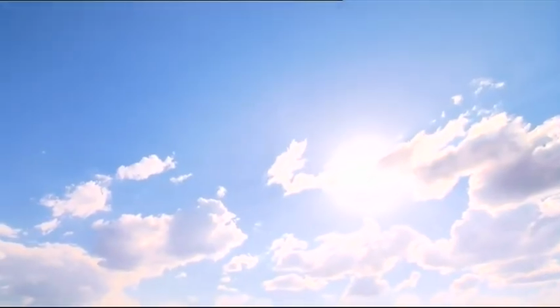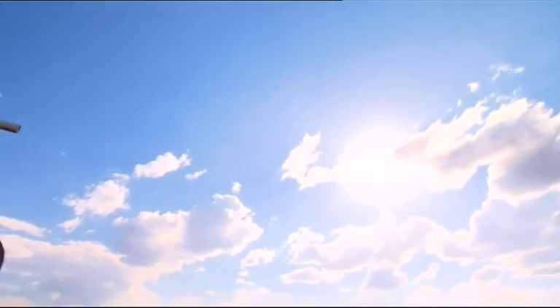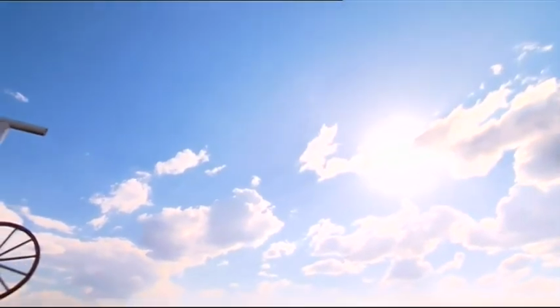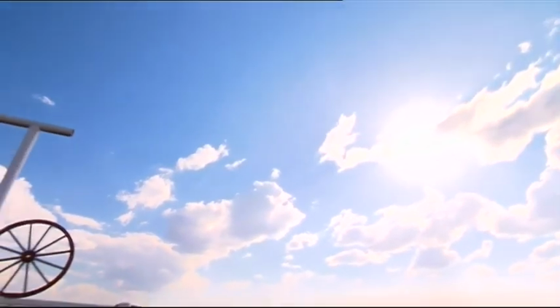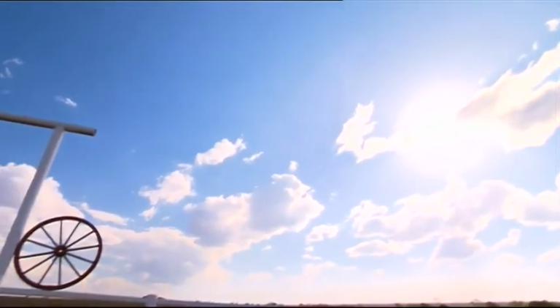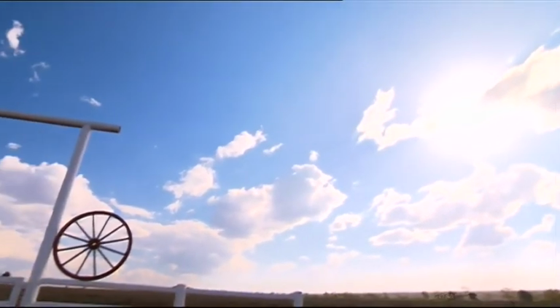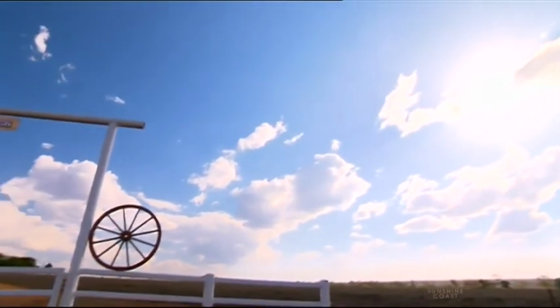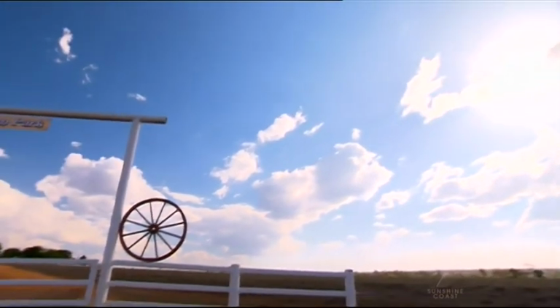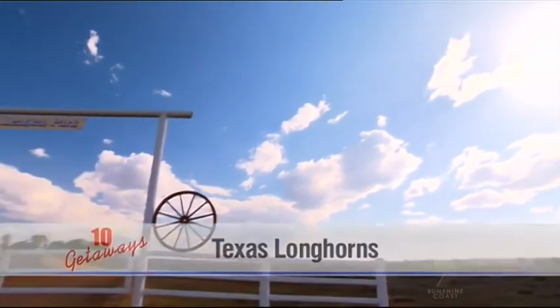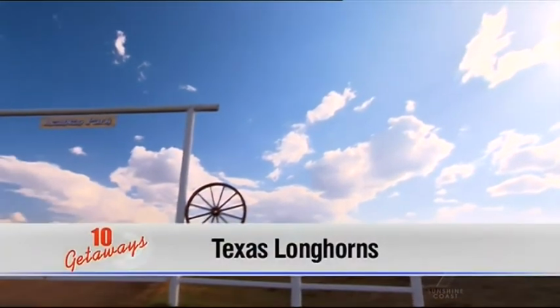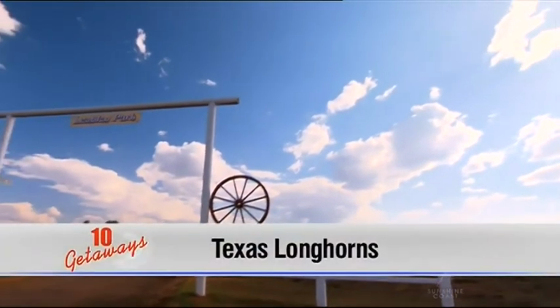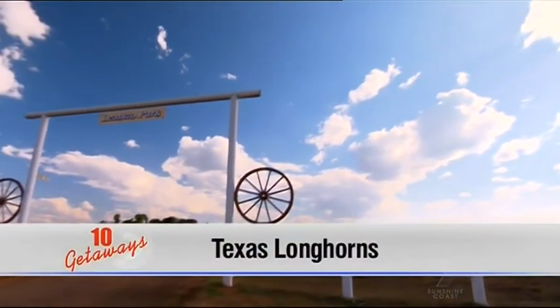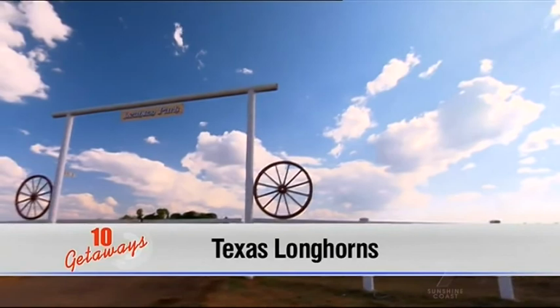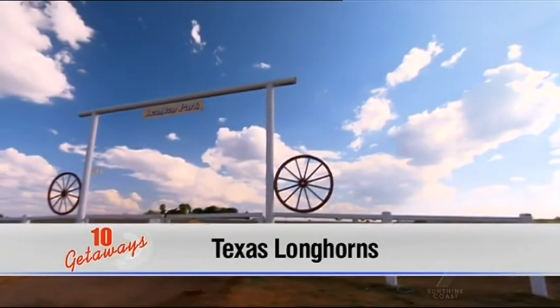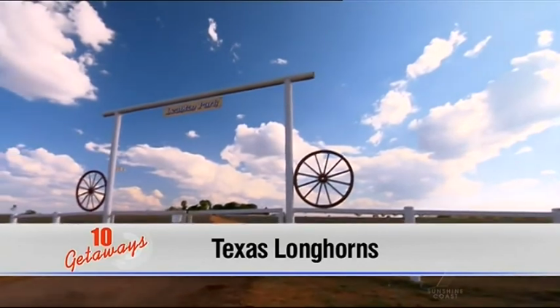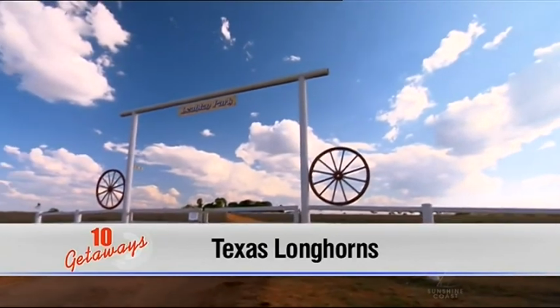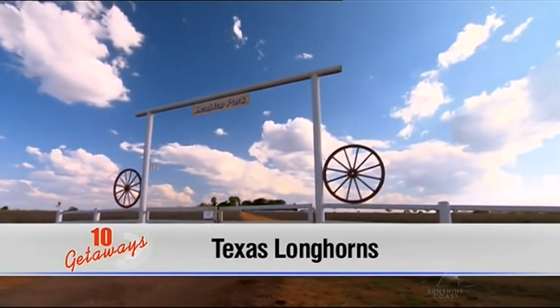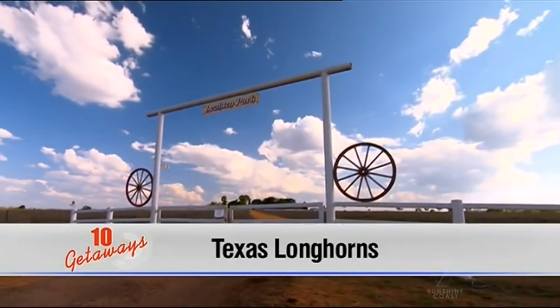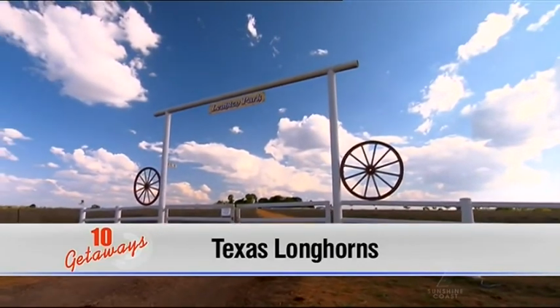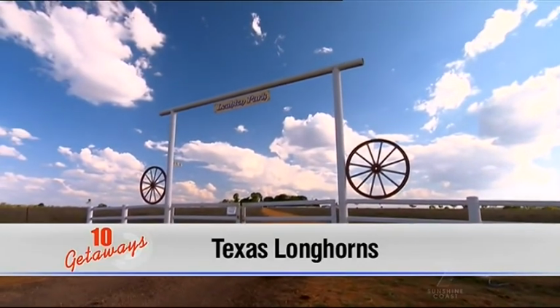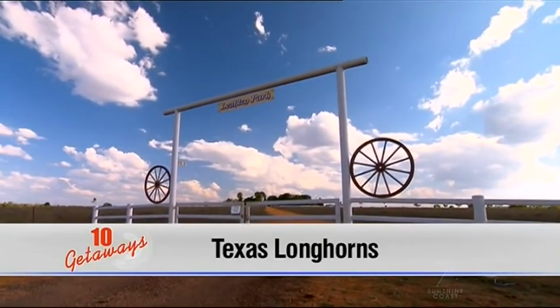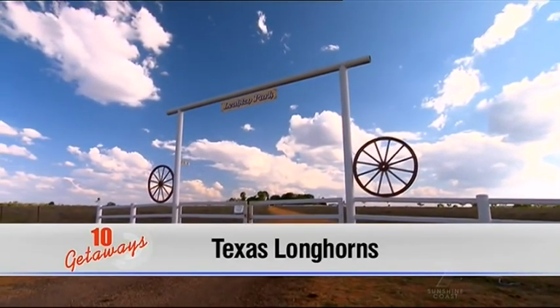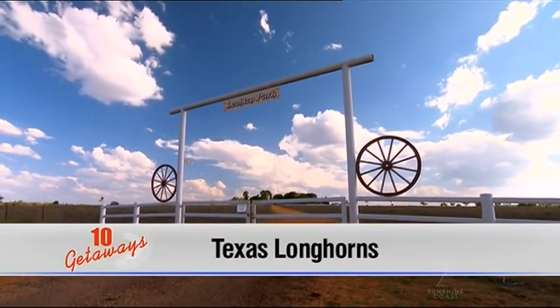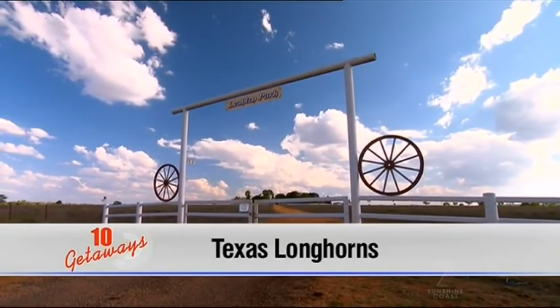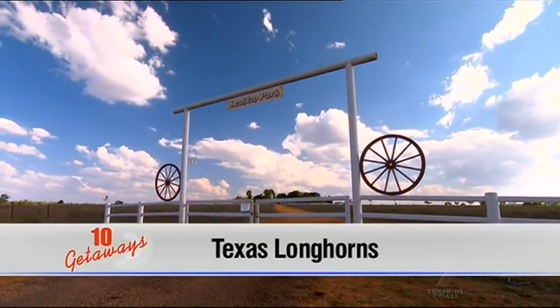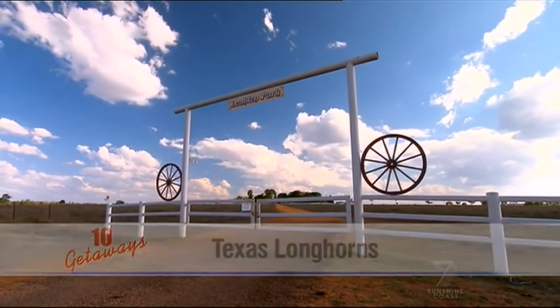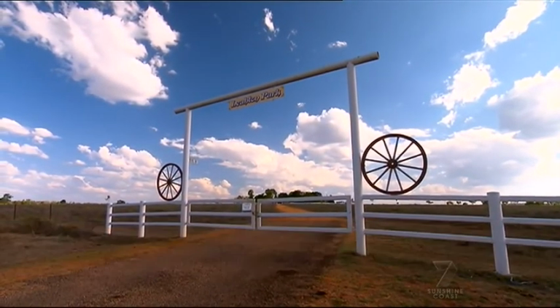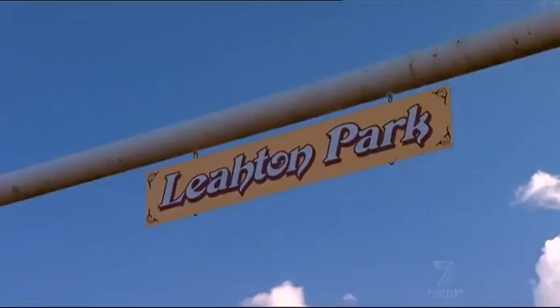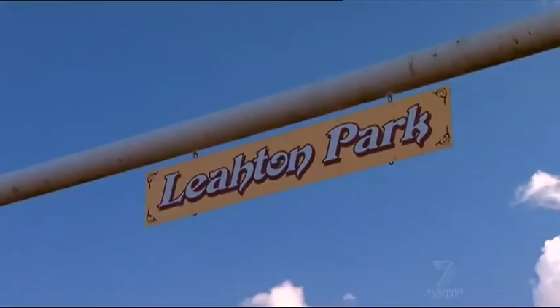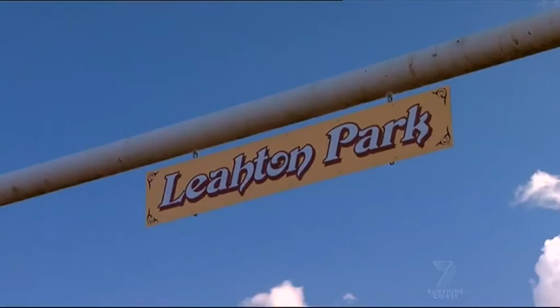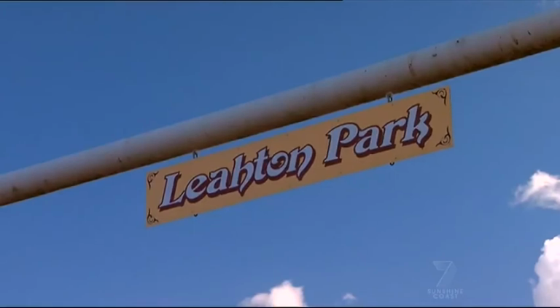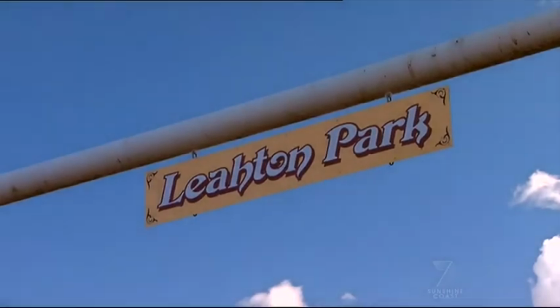For our next getaway we're heading west — not the wild west in the United States, but west of Townsville near Charters Towers, to a cattle property called Learton Park.